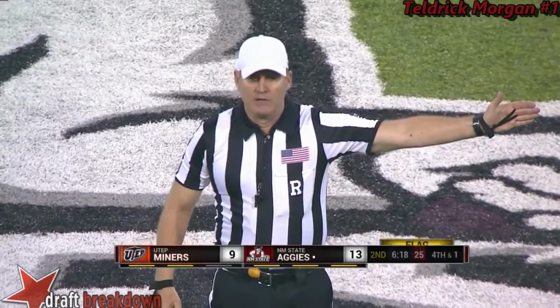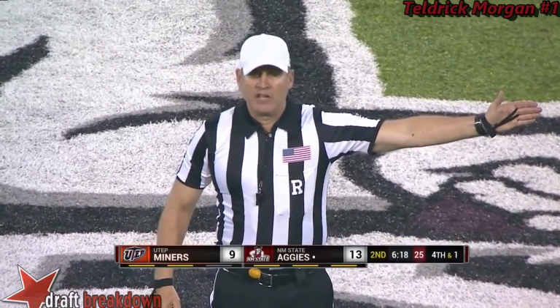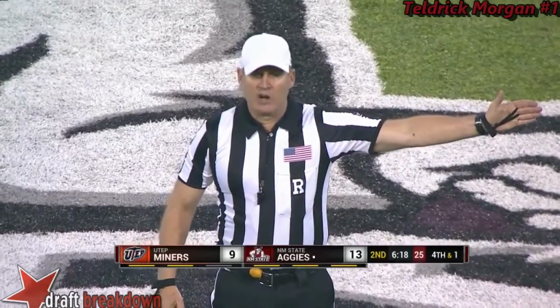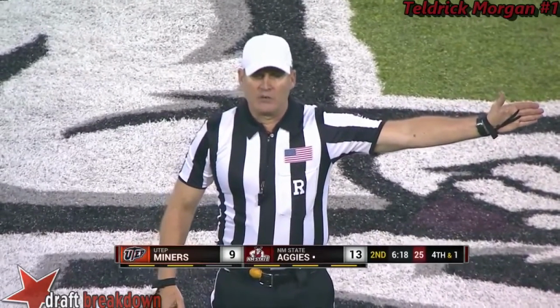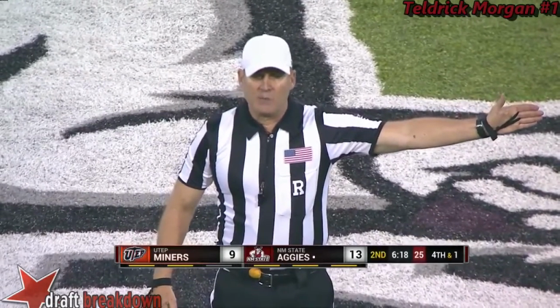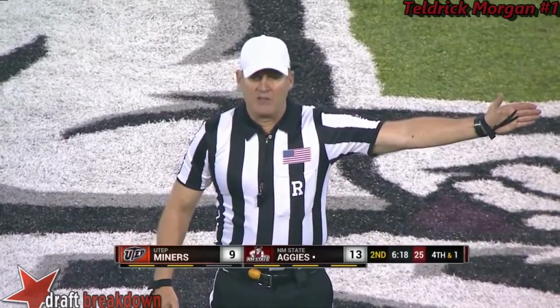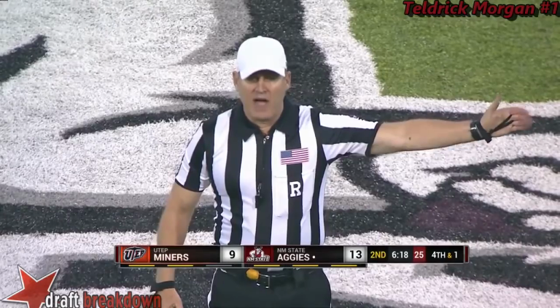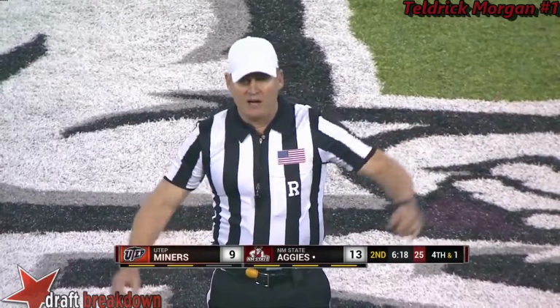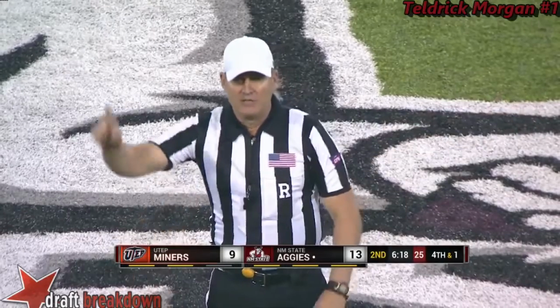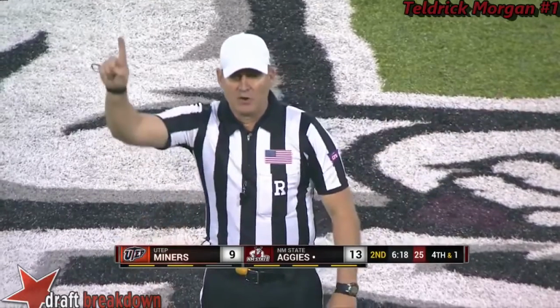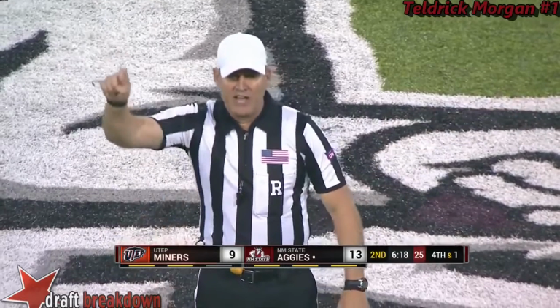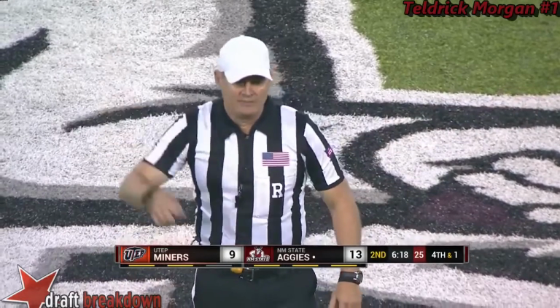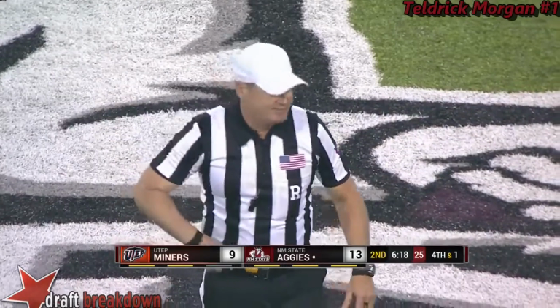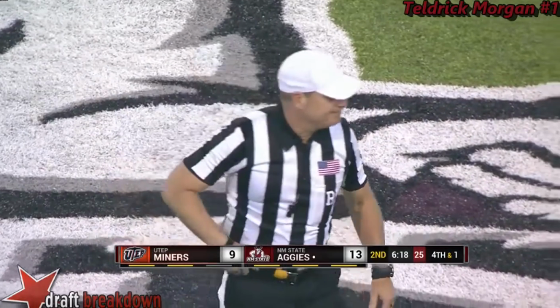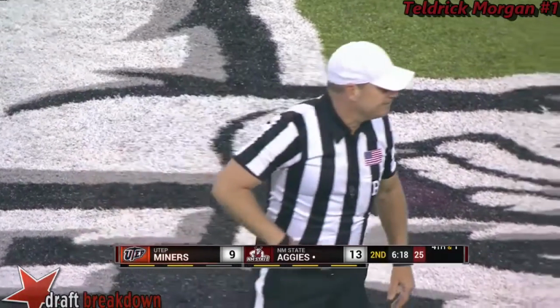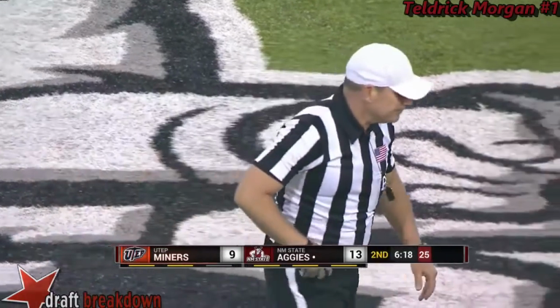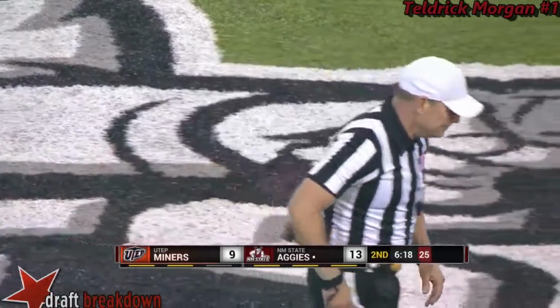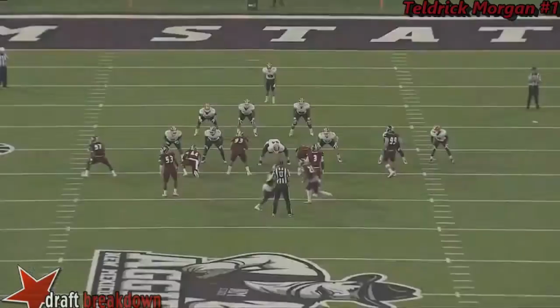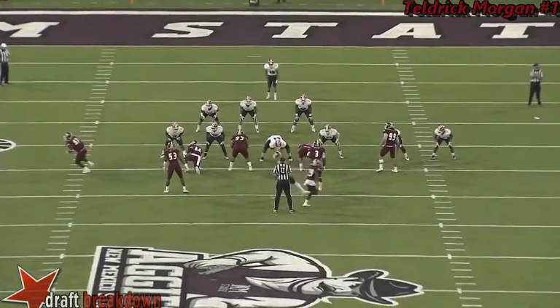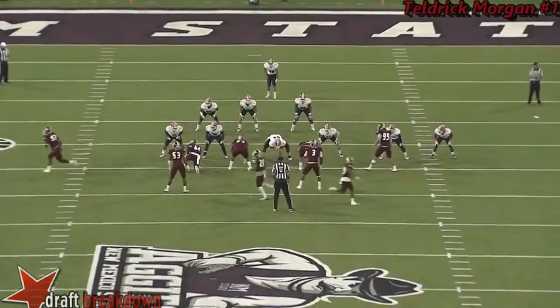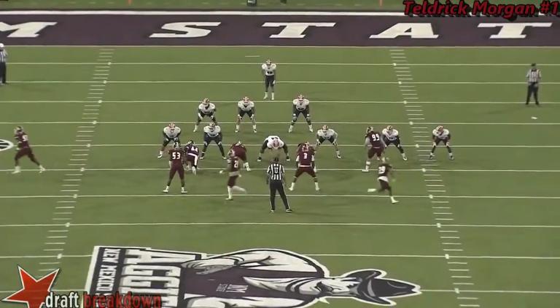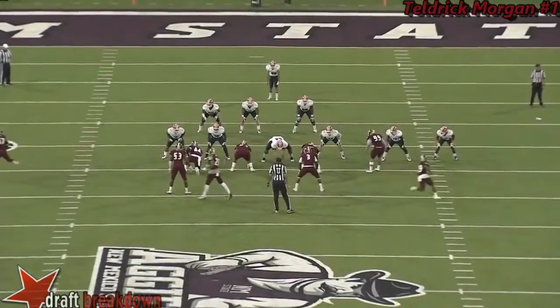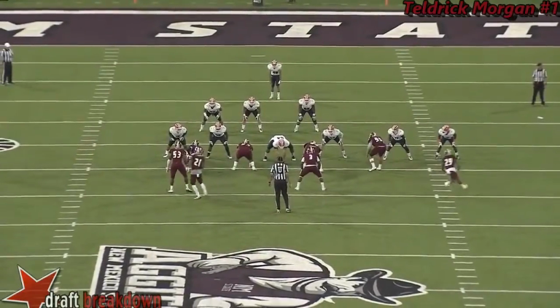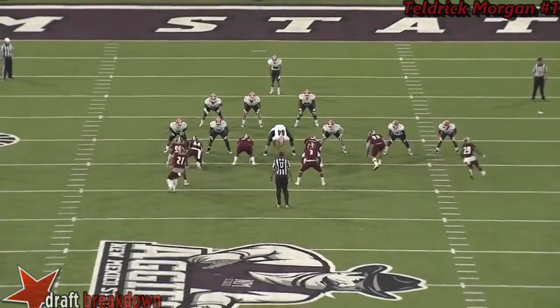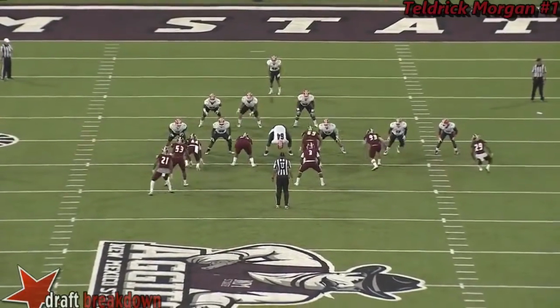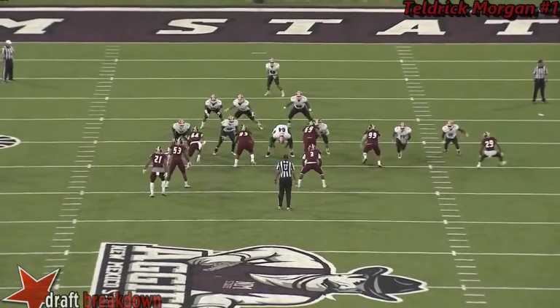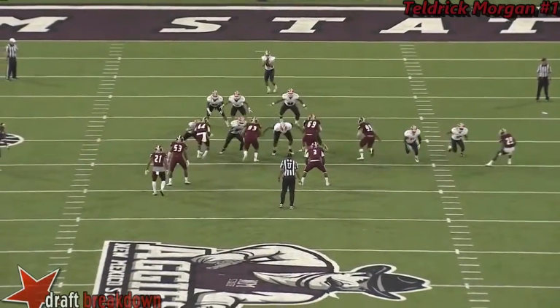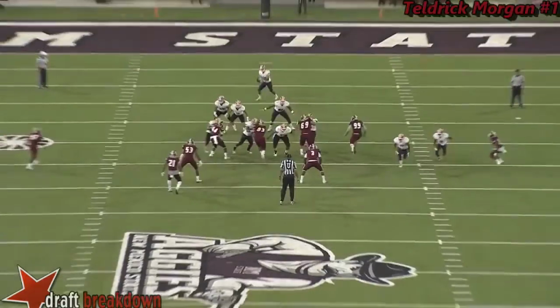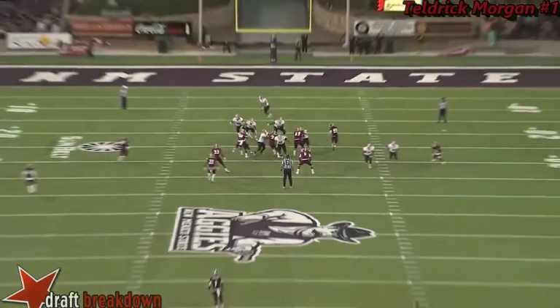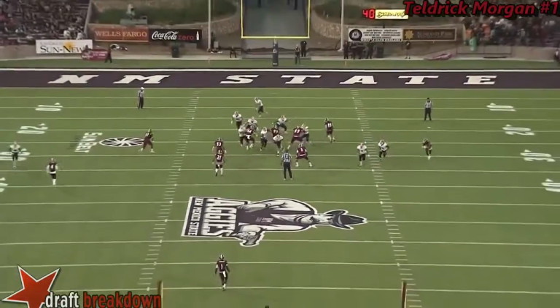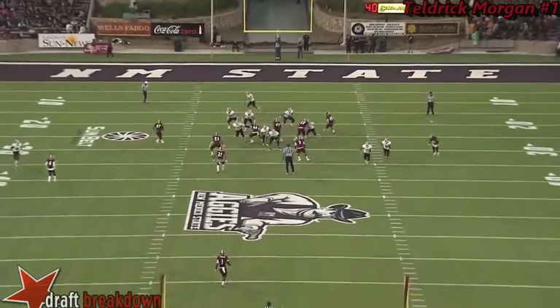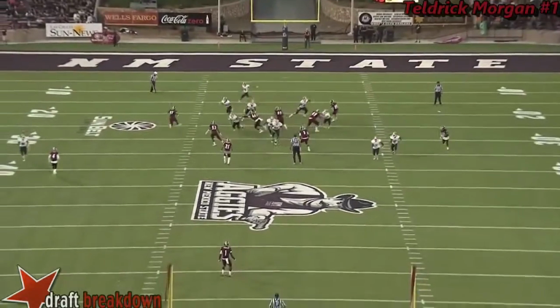Holding on the return team during the return, ten yards from the spot of the foul. Three guys kind of scooting around — a block in the back. So here's the kick.